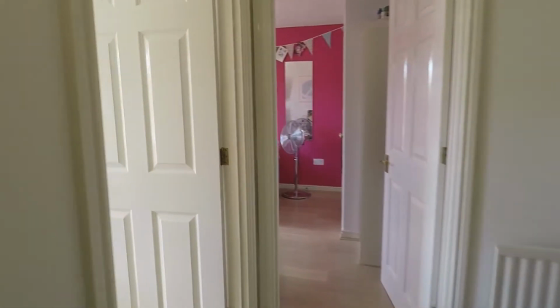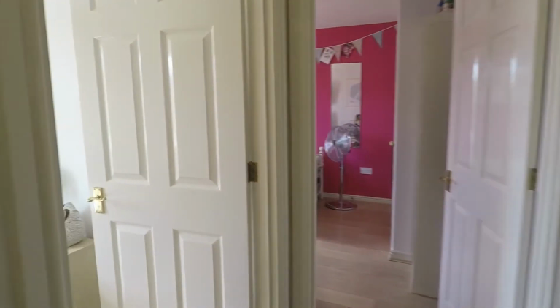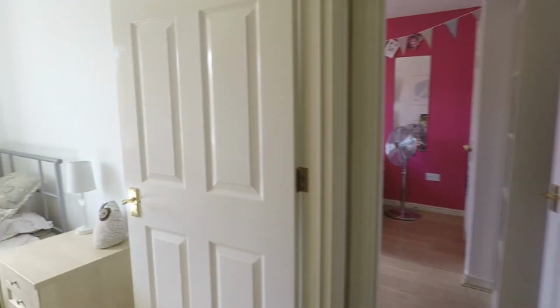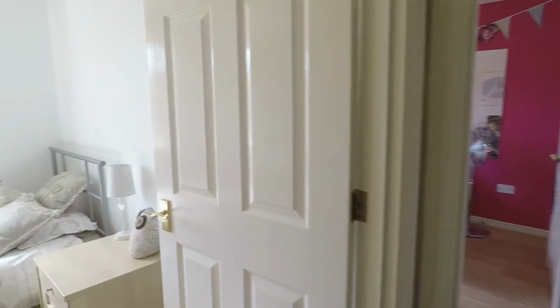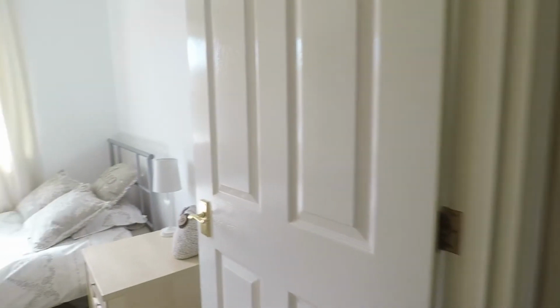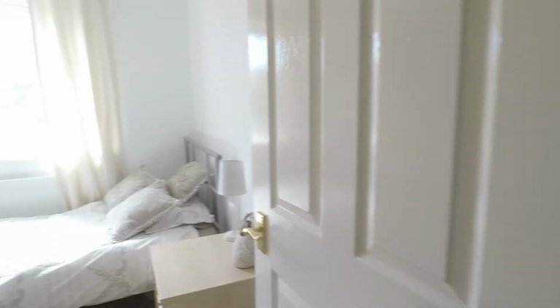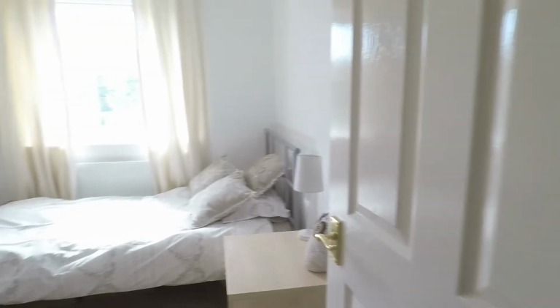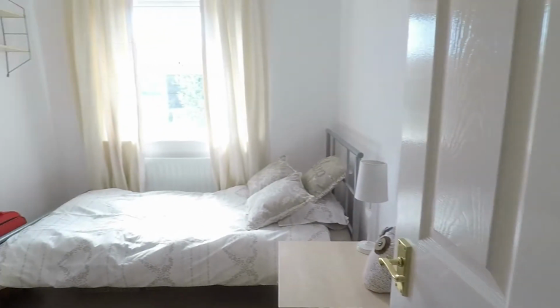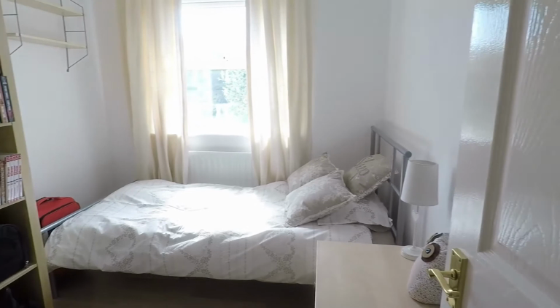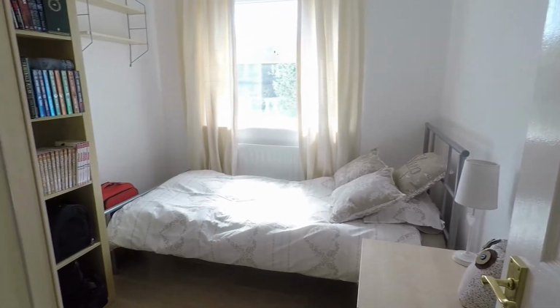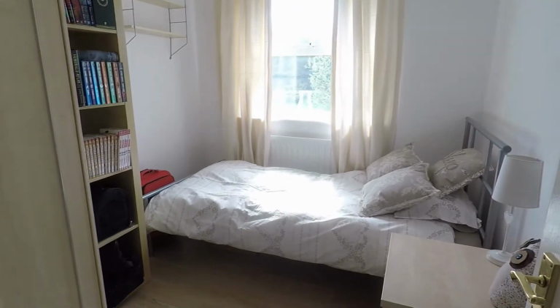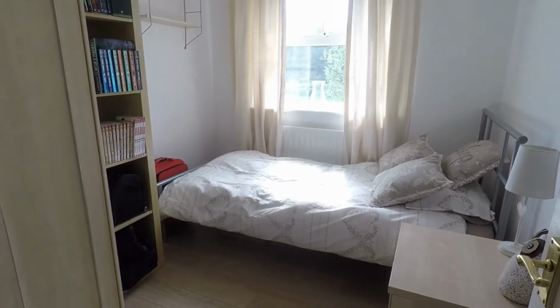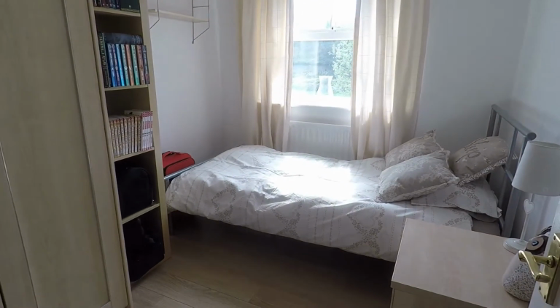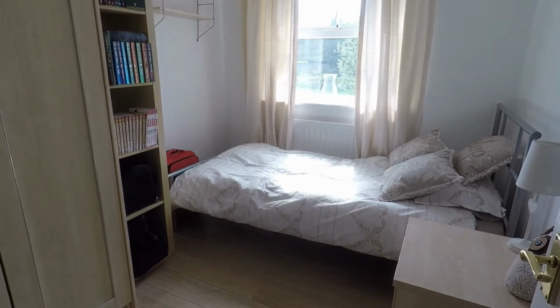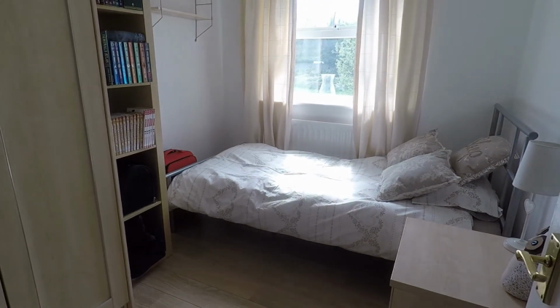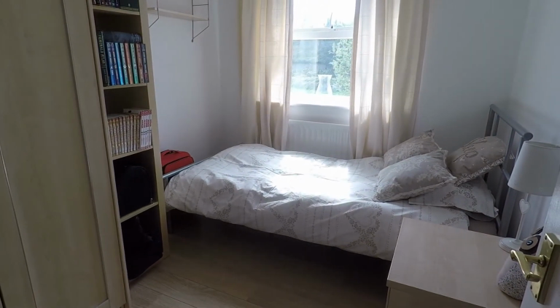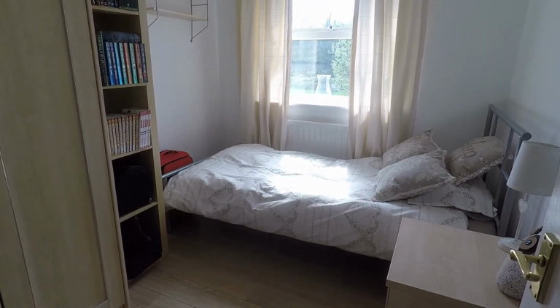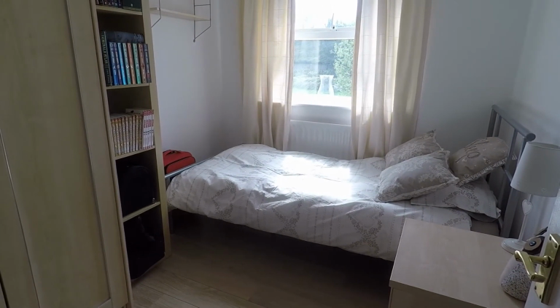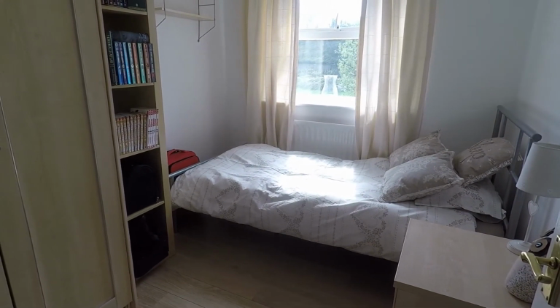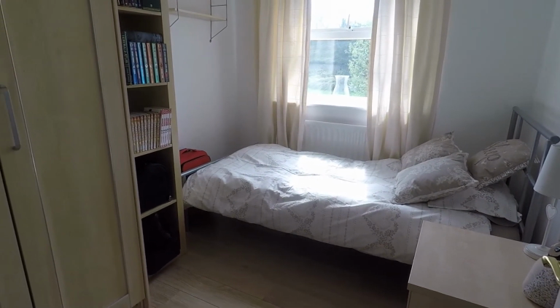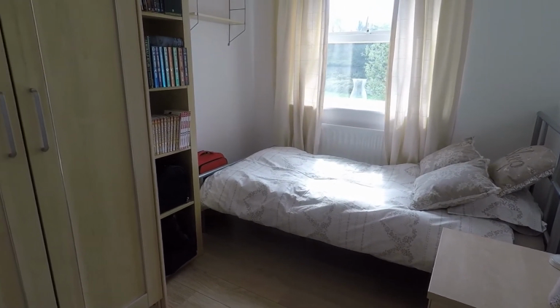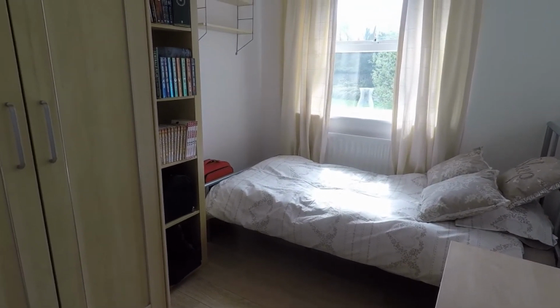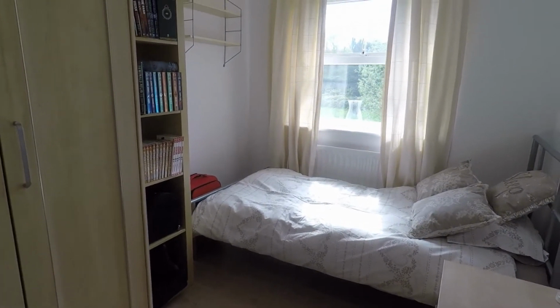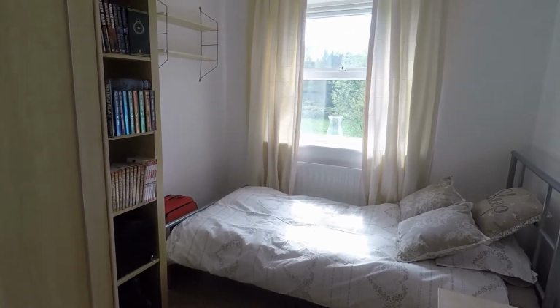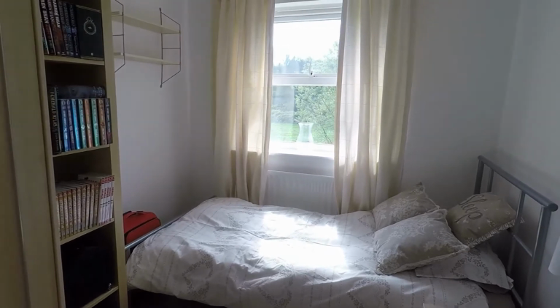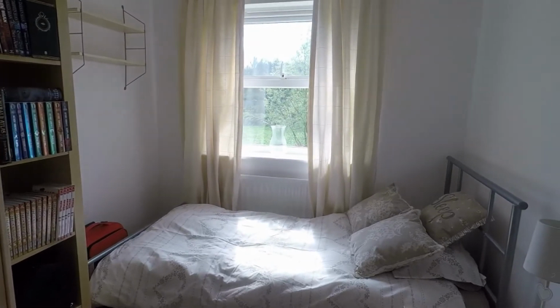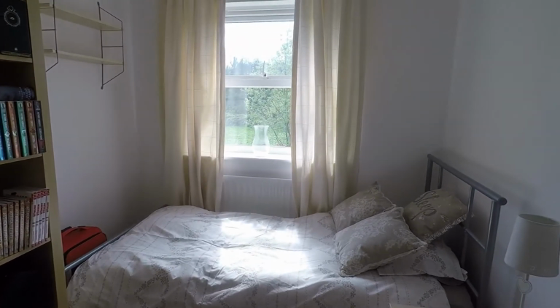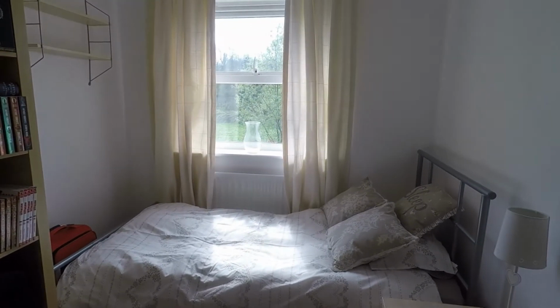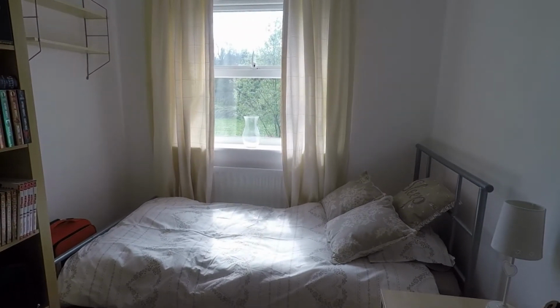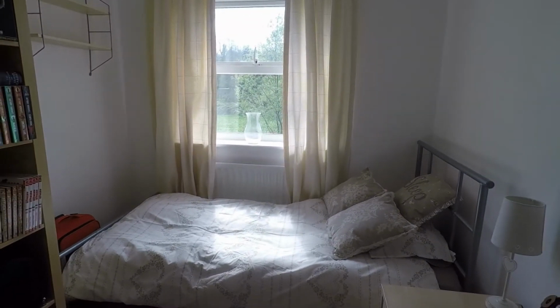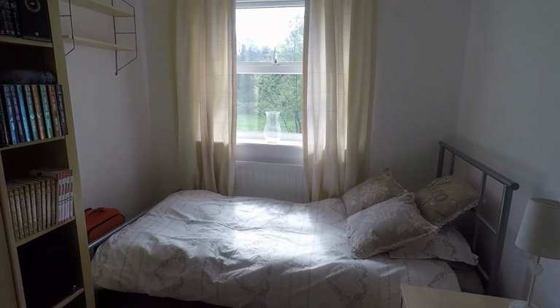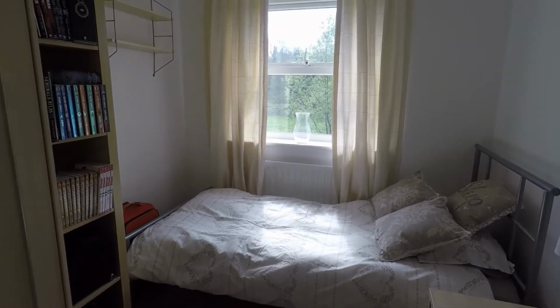Next is the smallest bedroom — bedroom number four — but still a good sized single, with a window with views out over the rear.